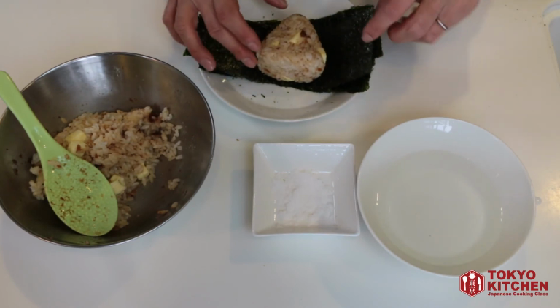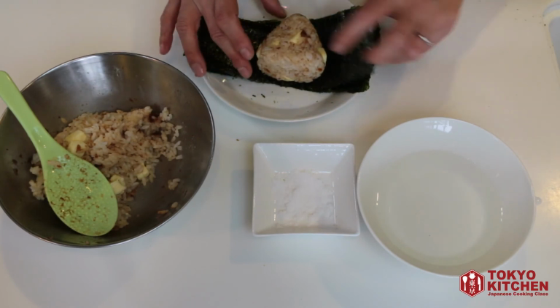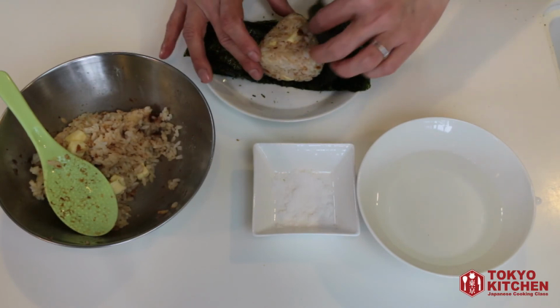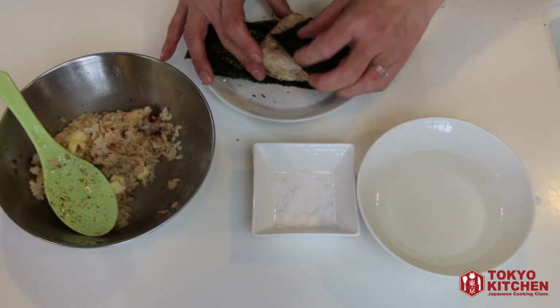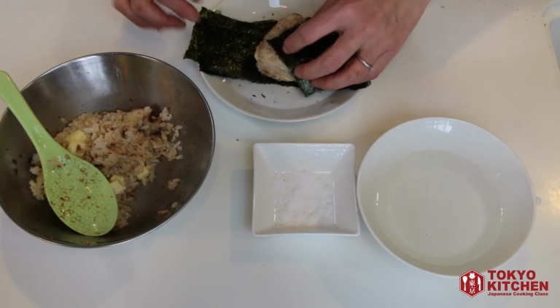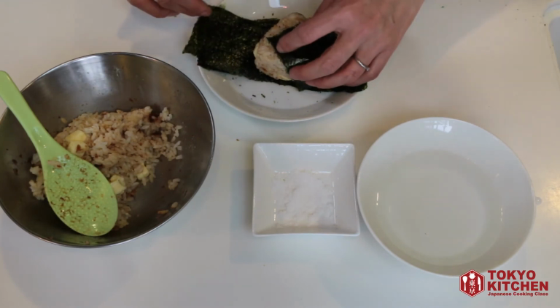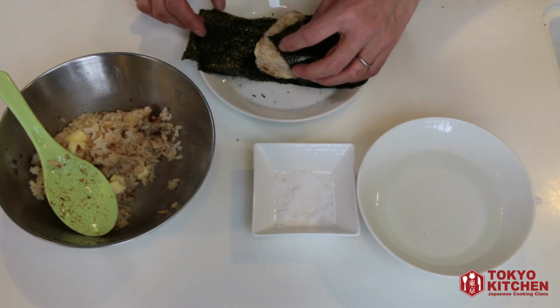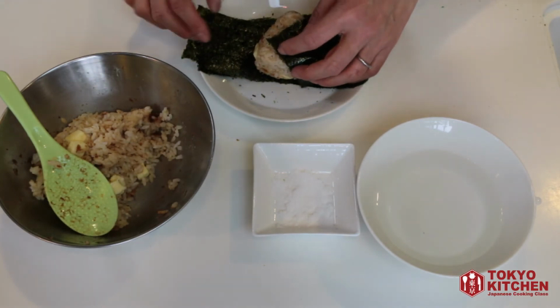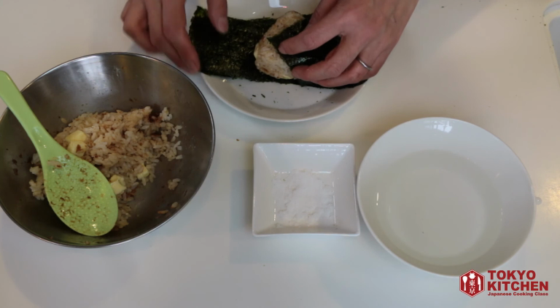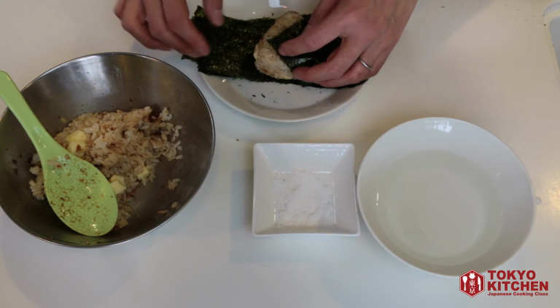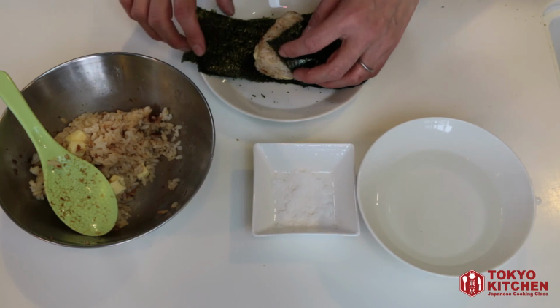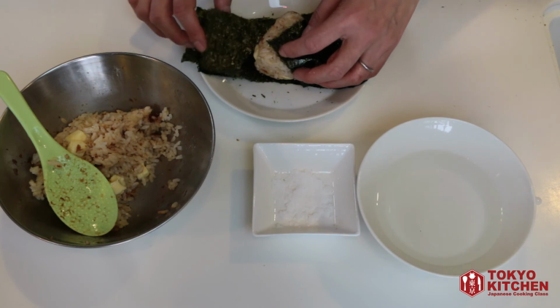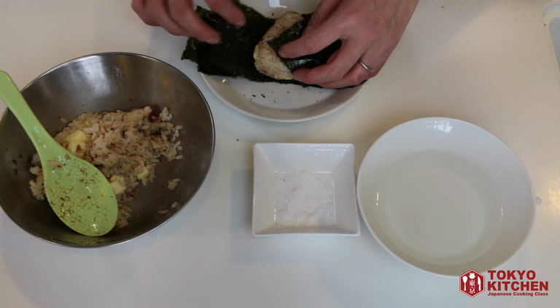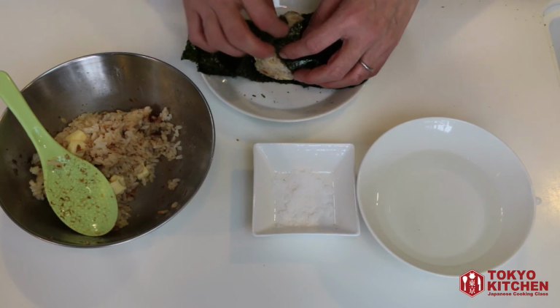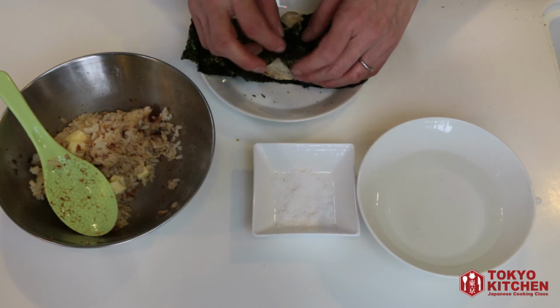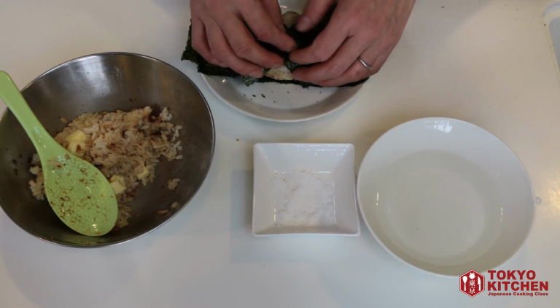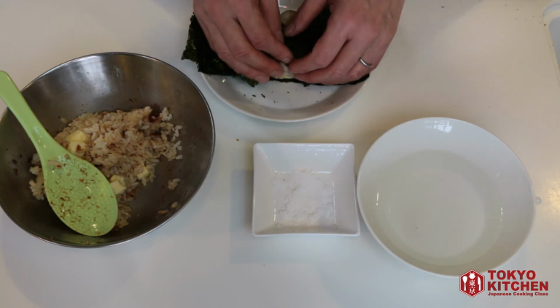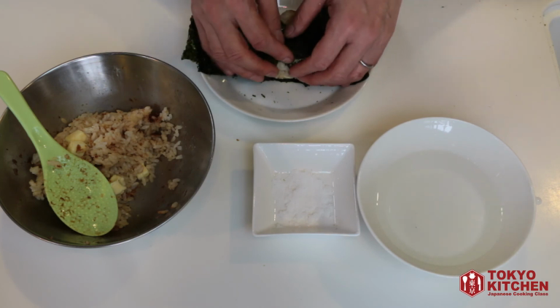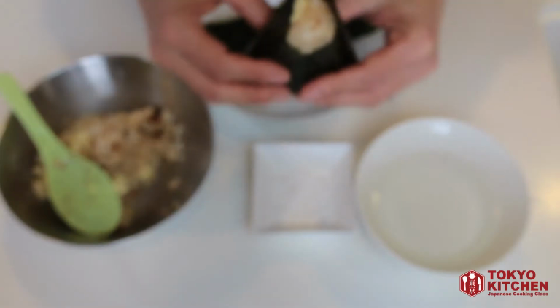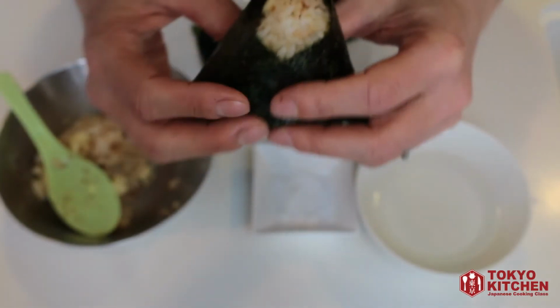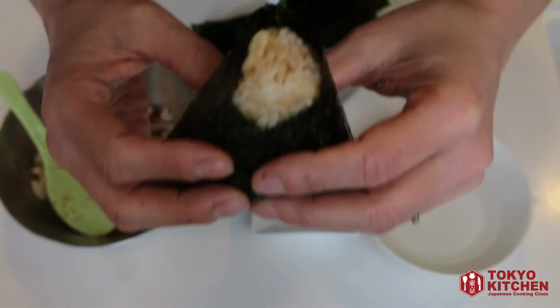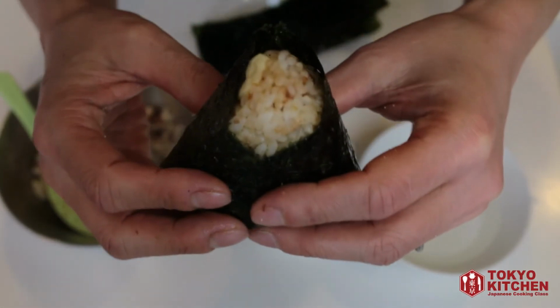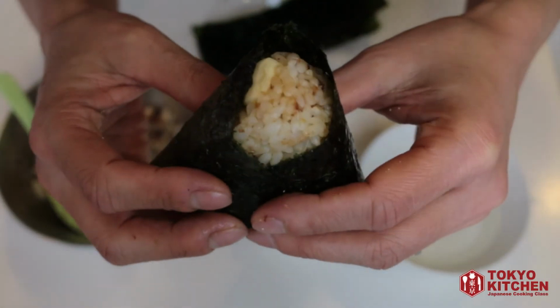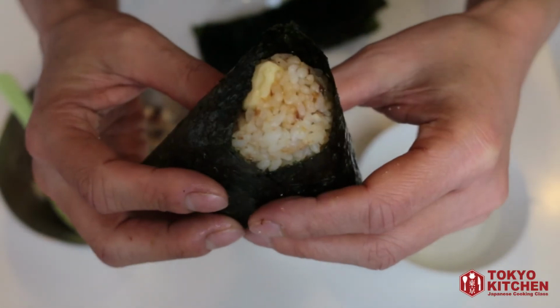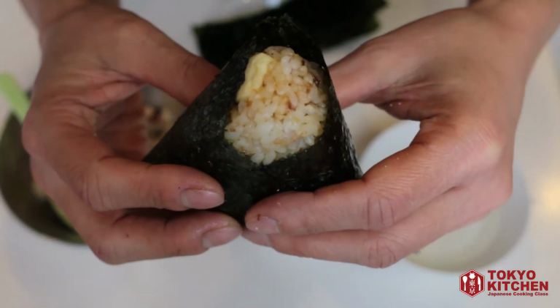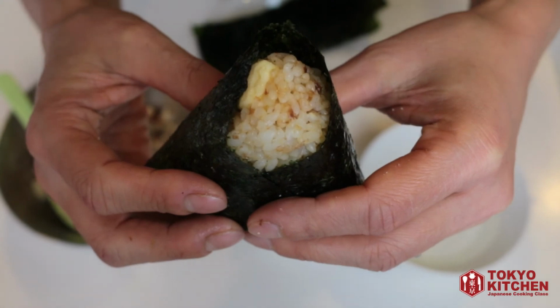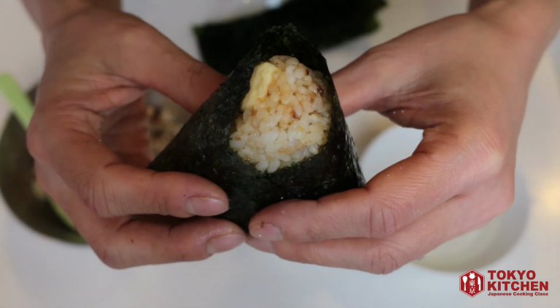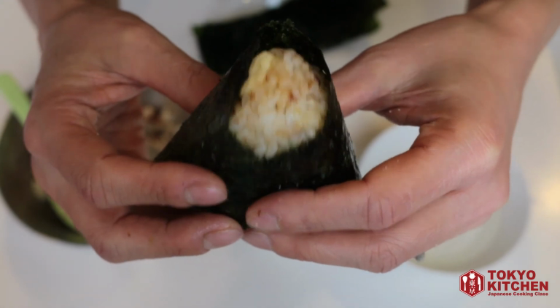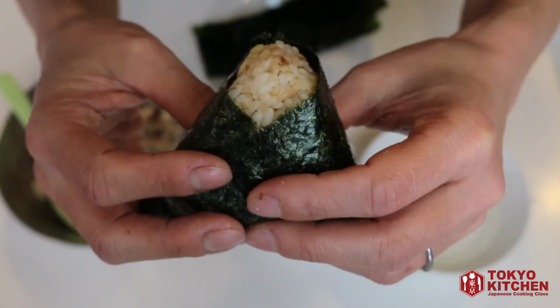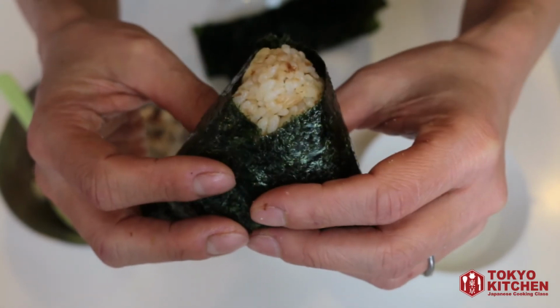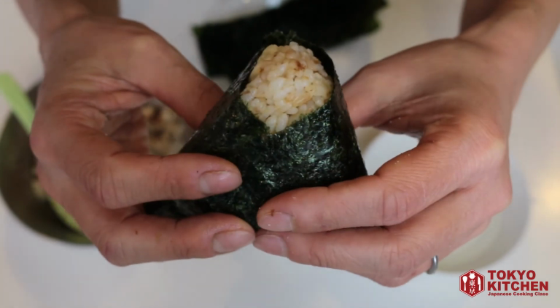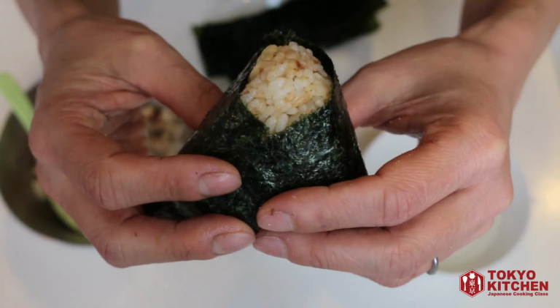Fold both sides down. And your okaka cheese onigiri is ready.